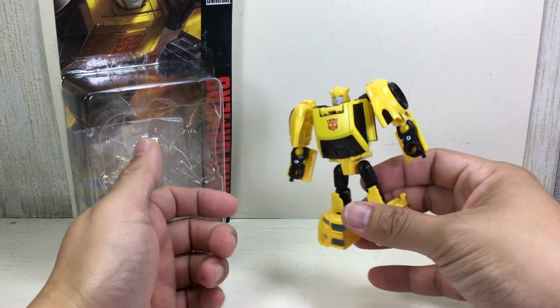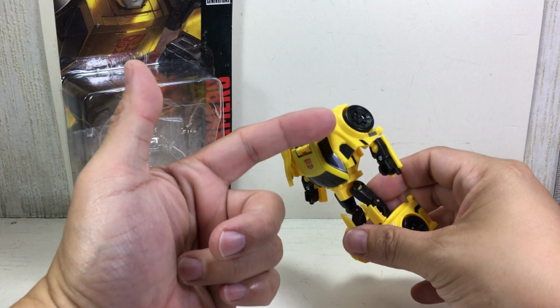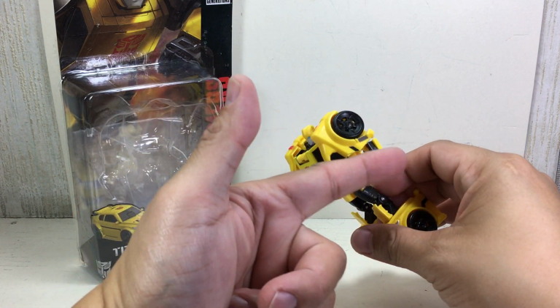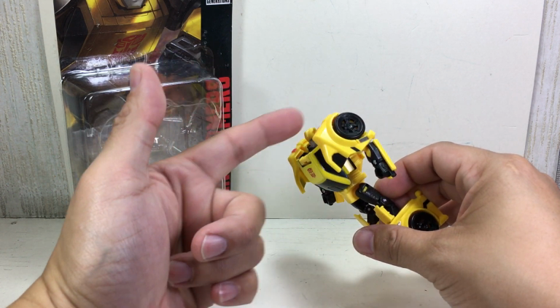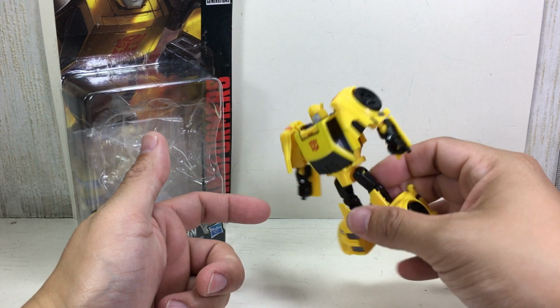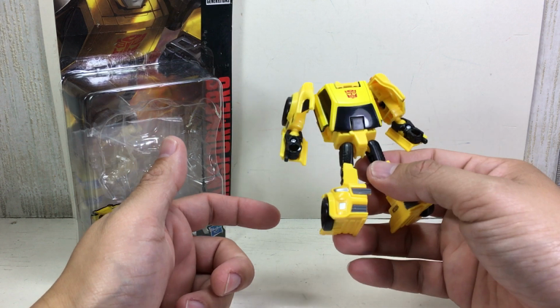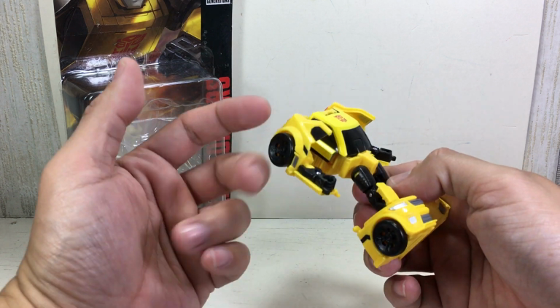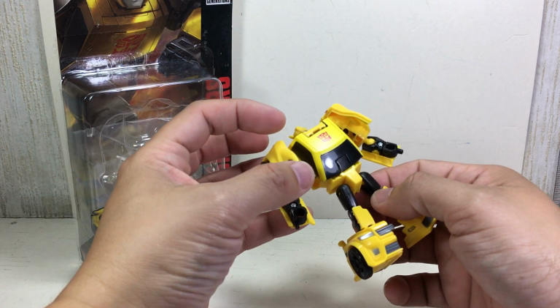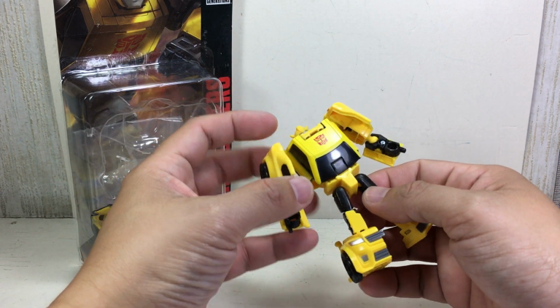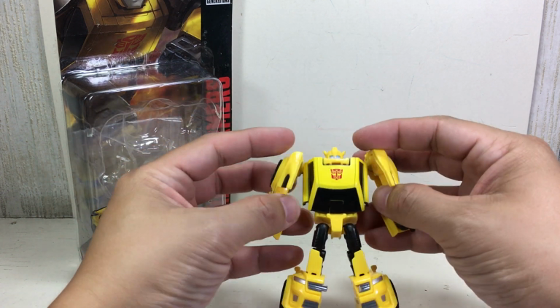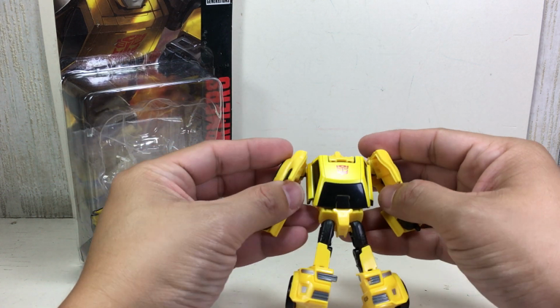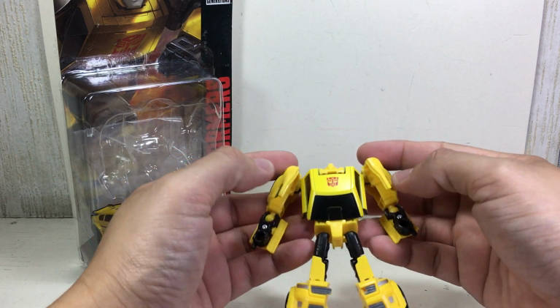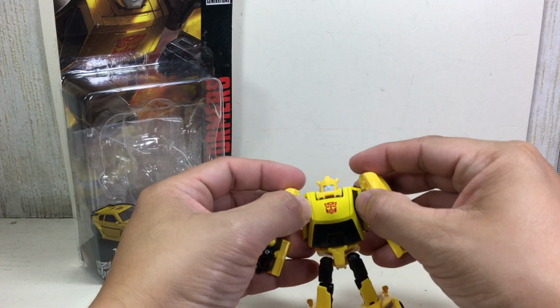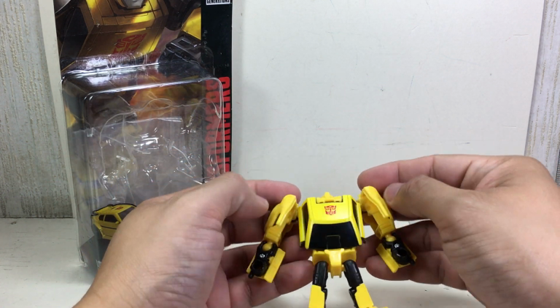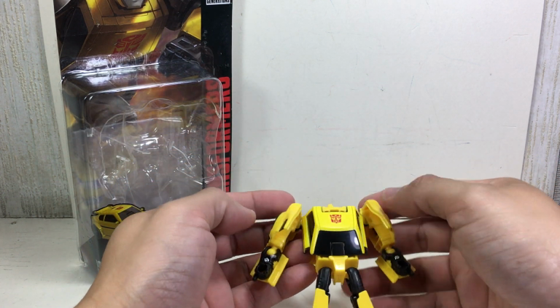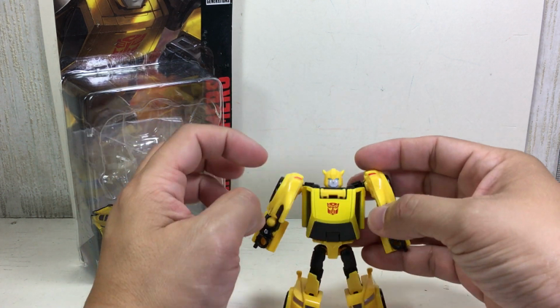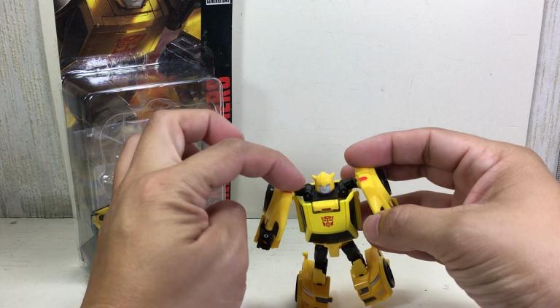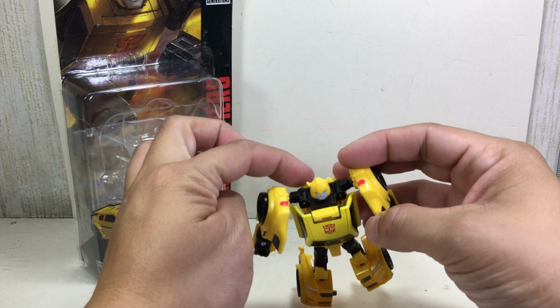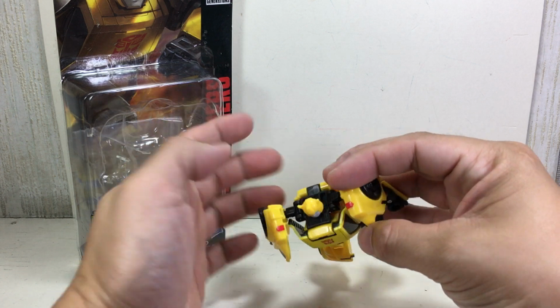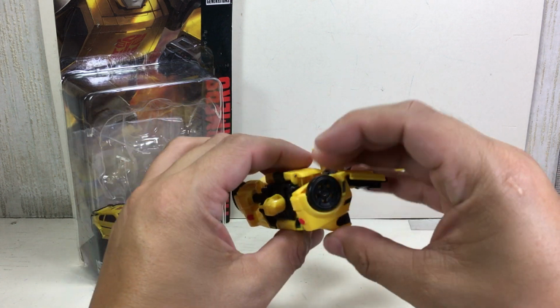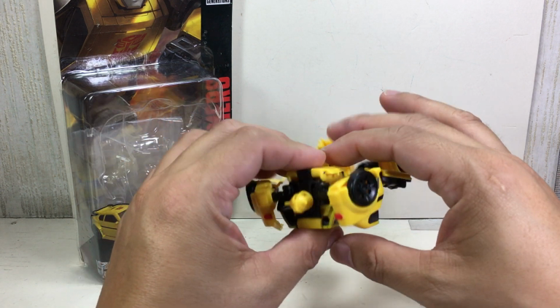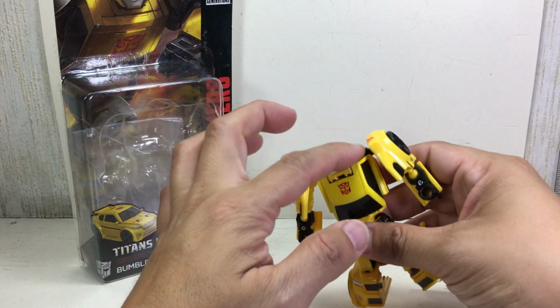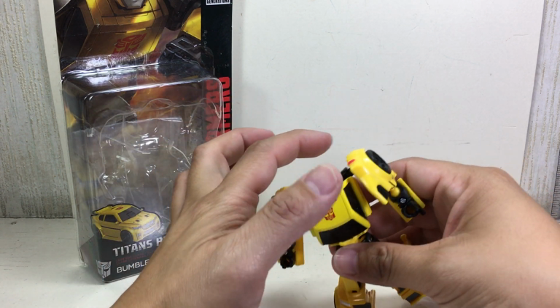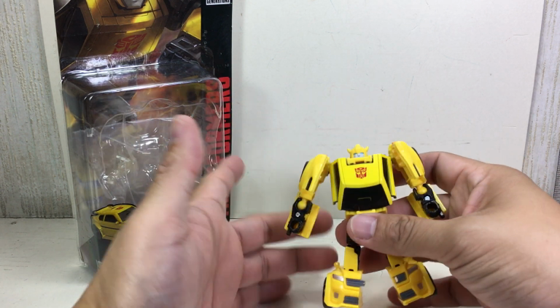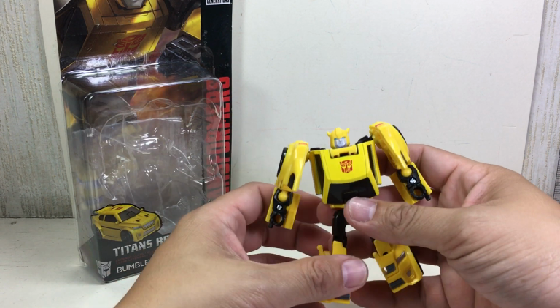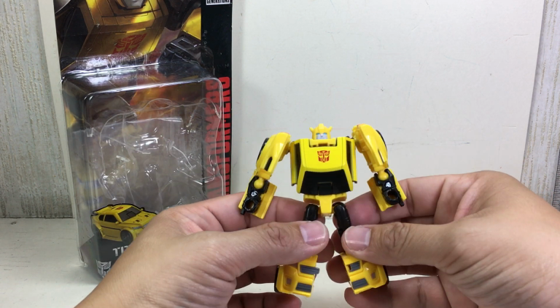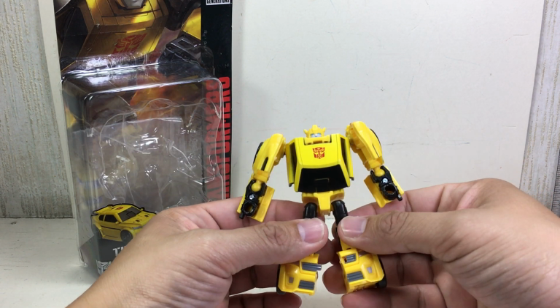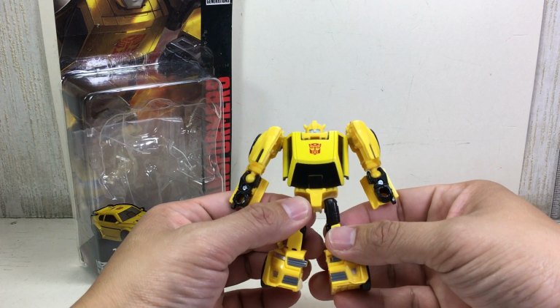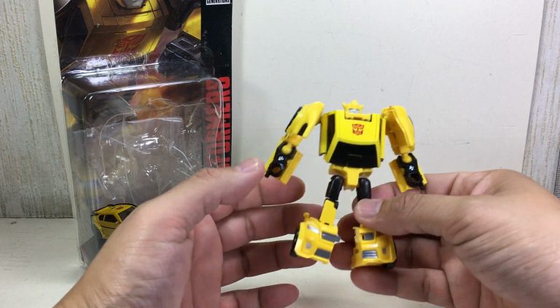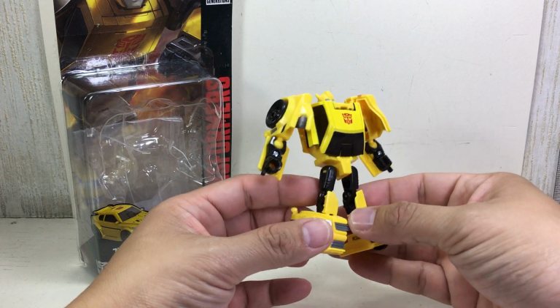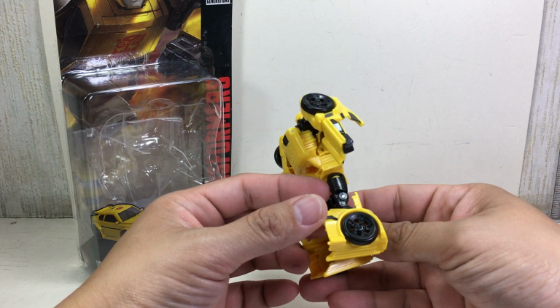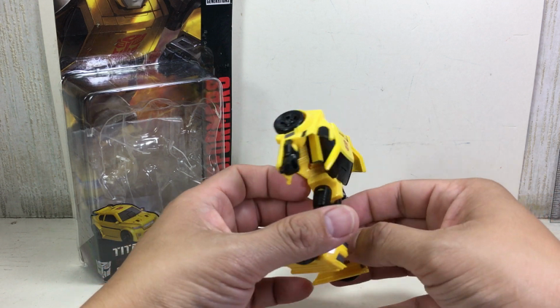I wish they could have streamlined the arms so that it's not too clunky with all this kibble. I wish there was a way to fold these or just retain them, but then that would ruin the silhouette of the torso. It's a very, very difficult mode to play around with.